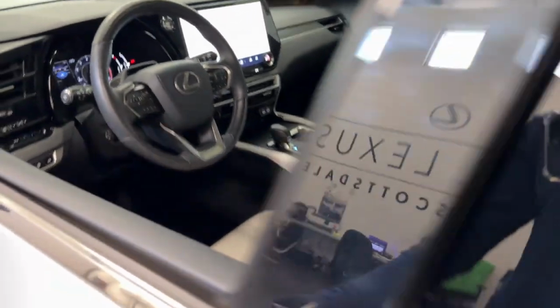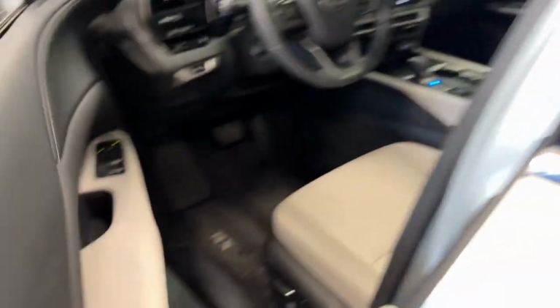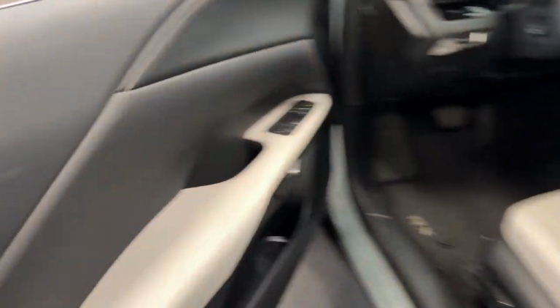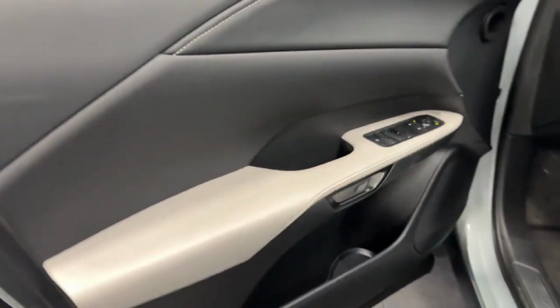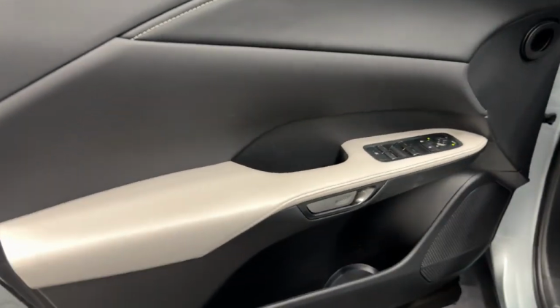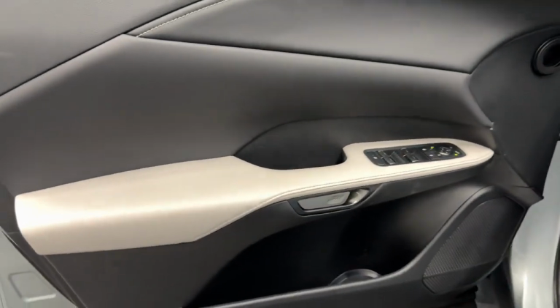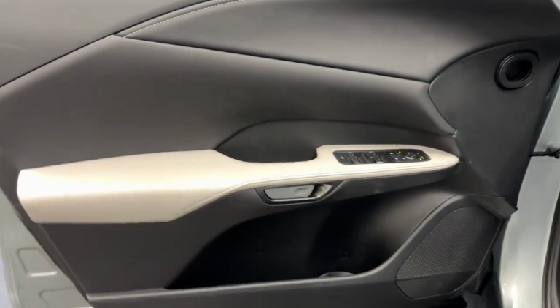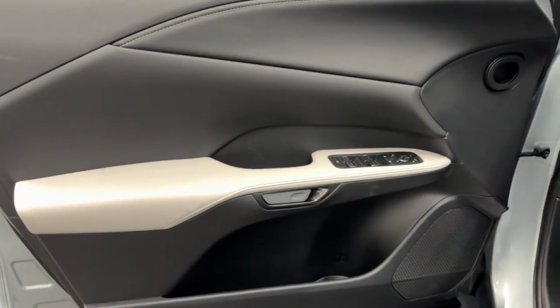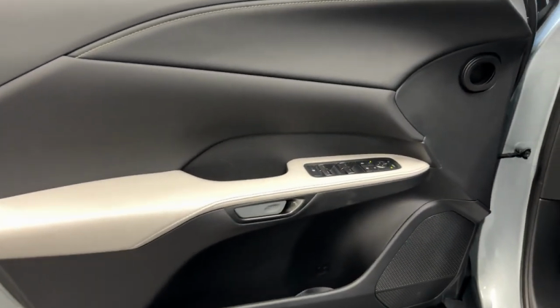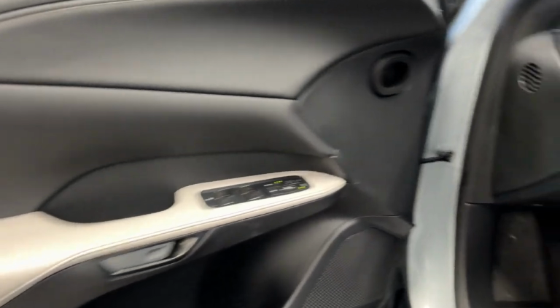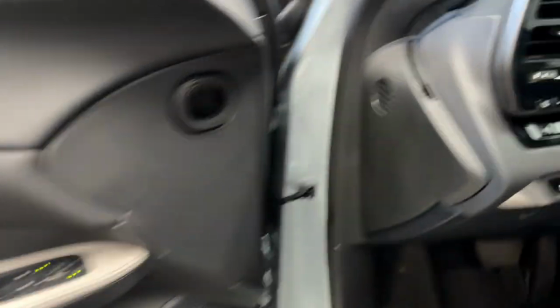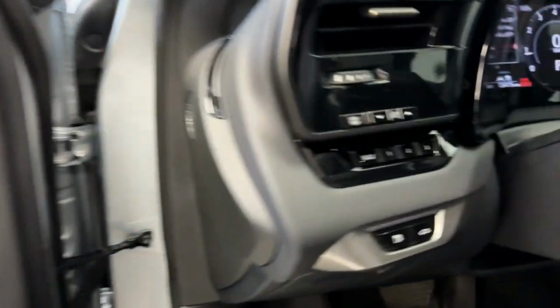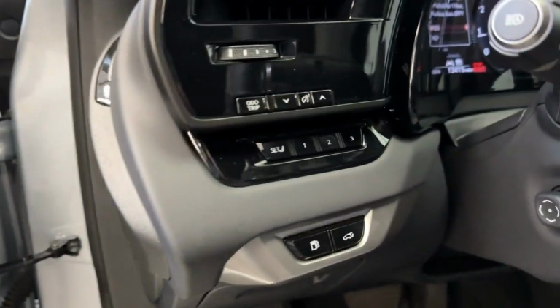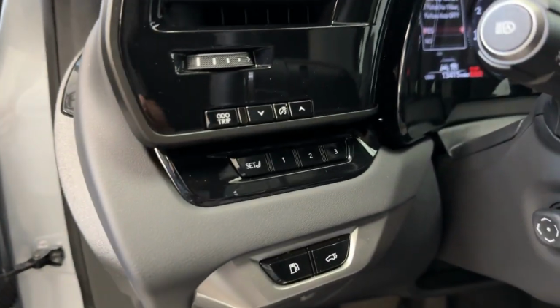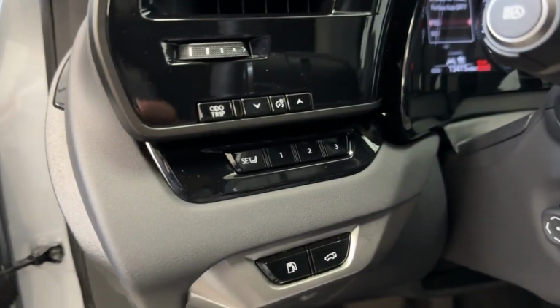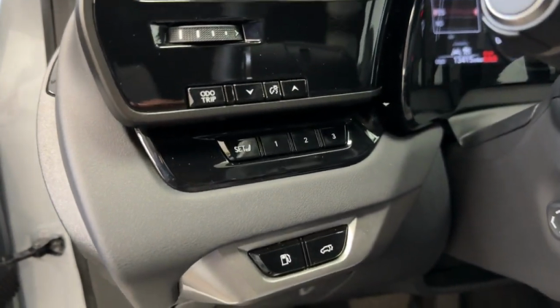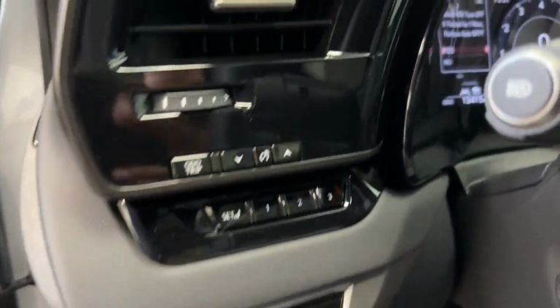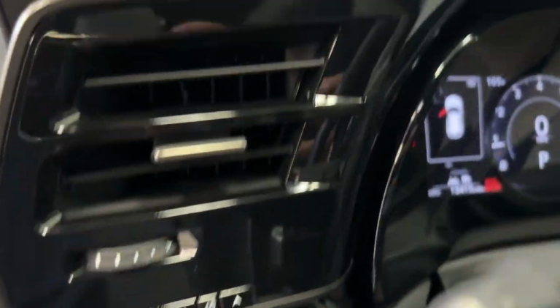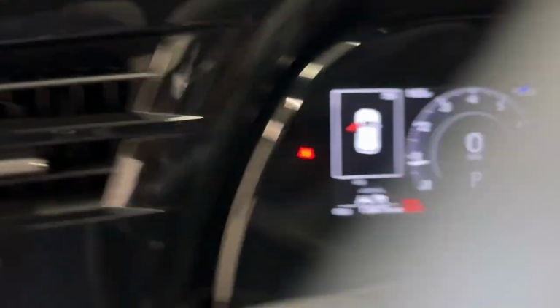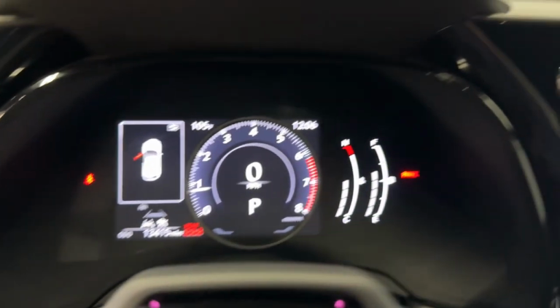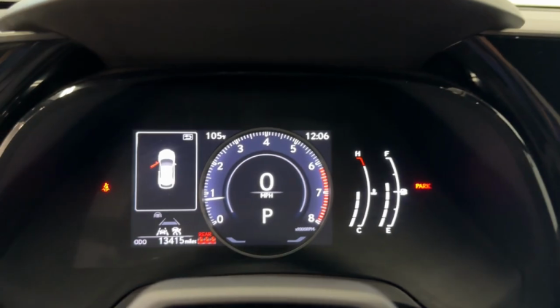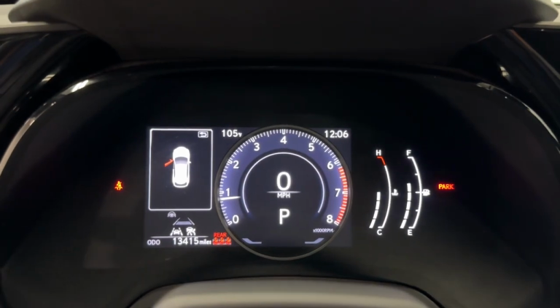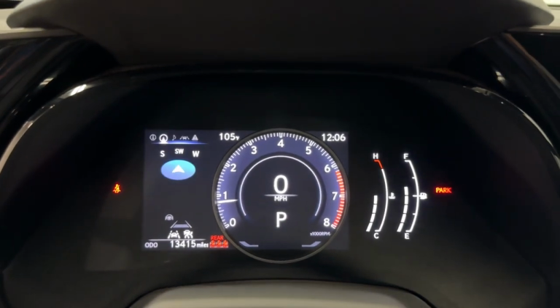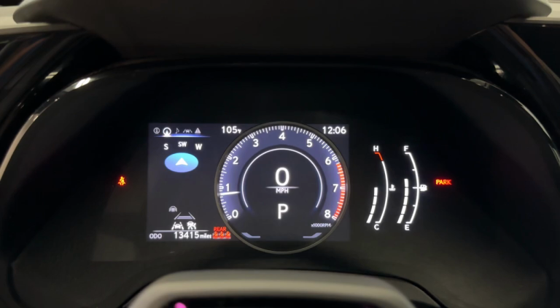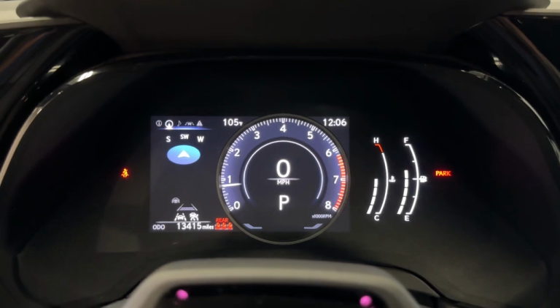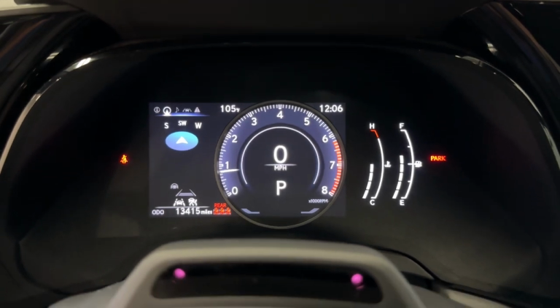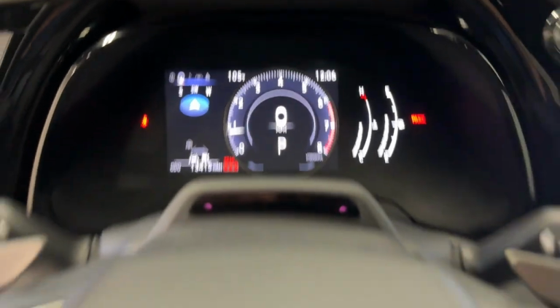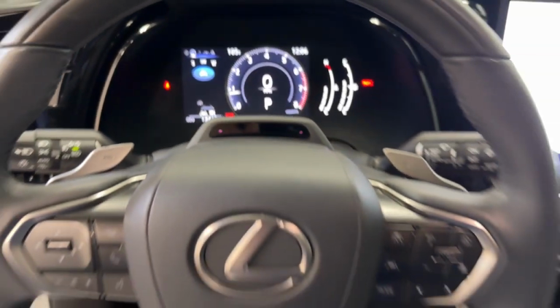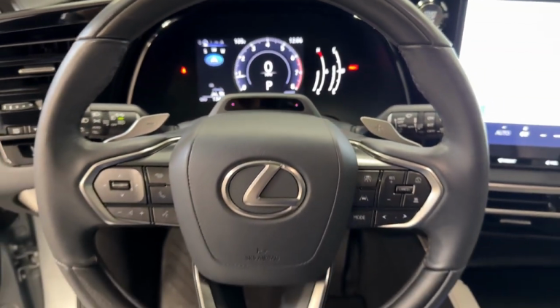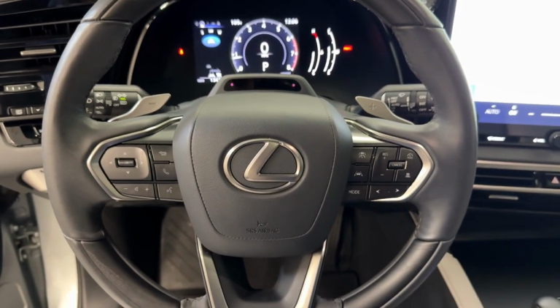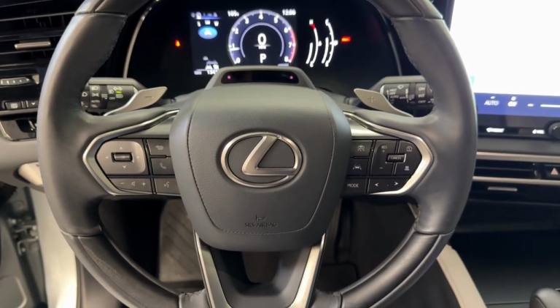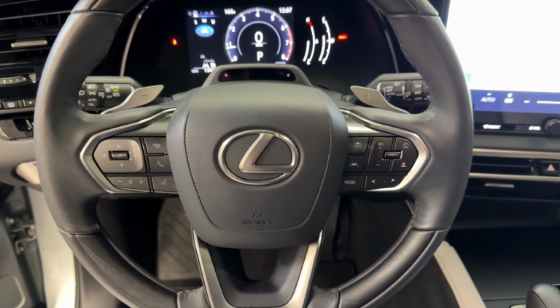Behind its bold looks lies a premium interior loaded with a suite of advanced safety and infotainment tech to help you make the most of each journey. These are just some of the great options this vehicle comes with.